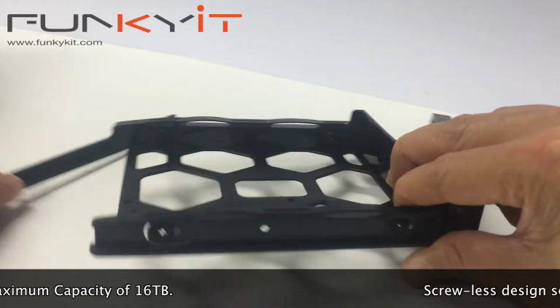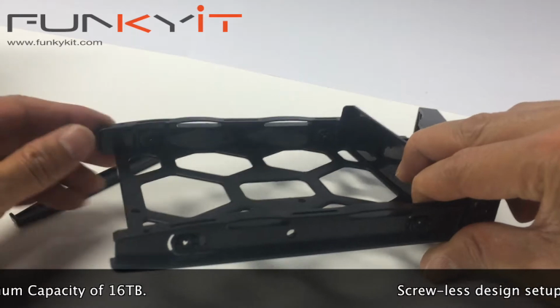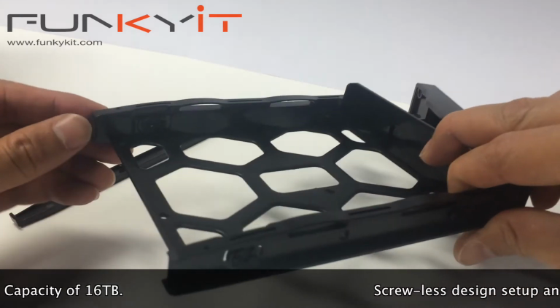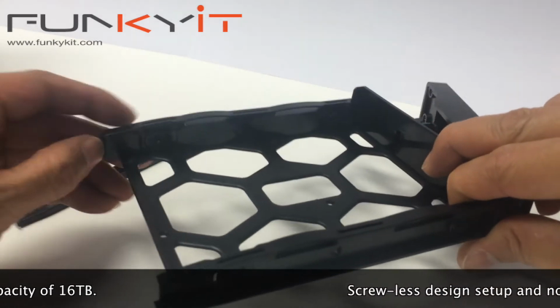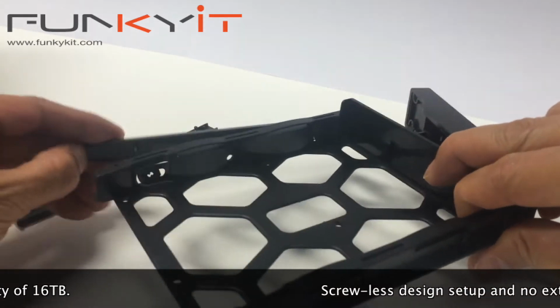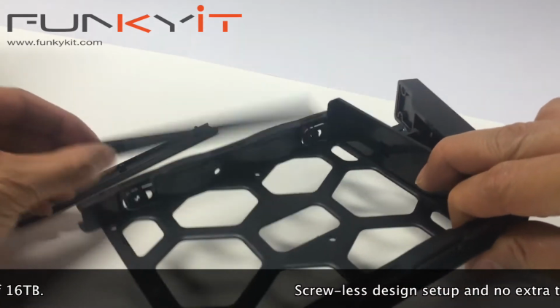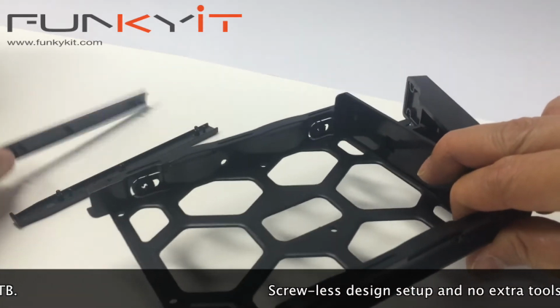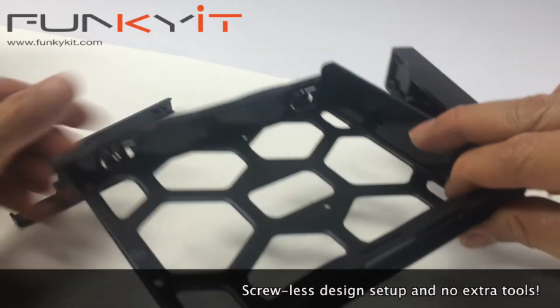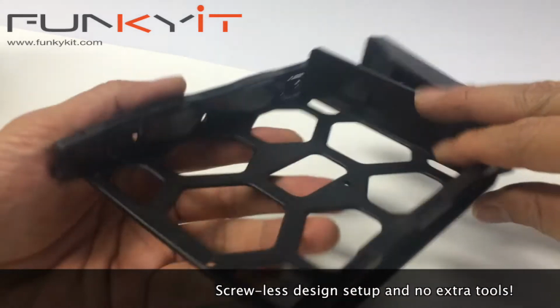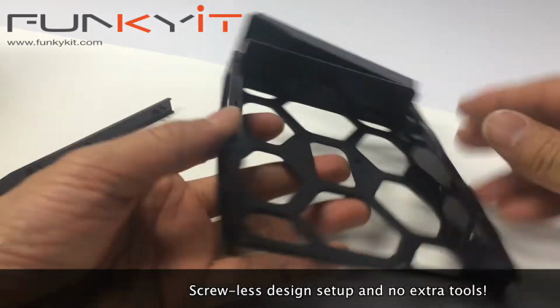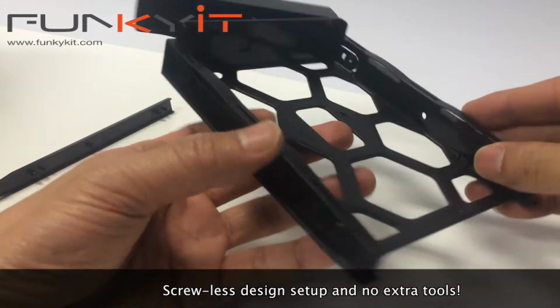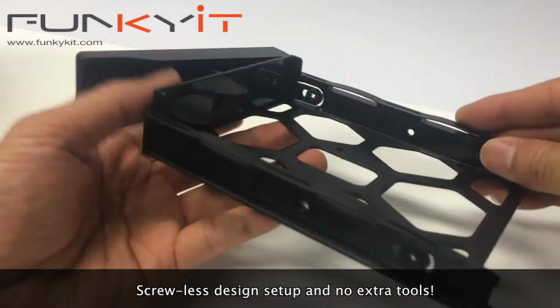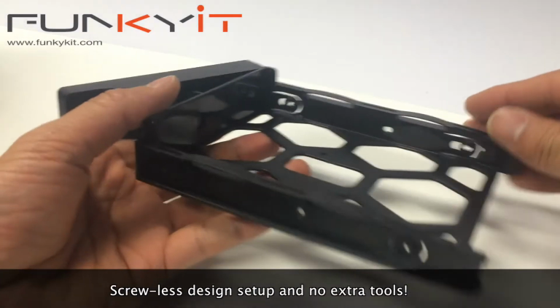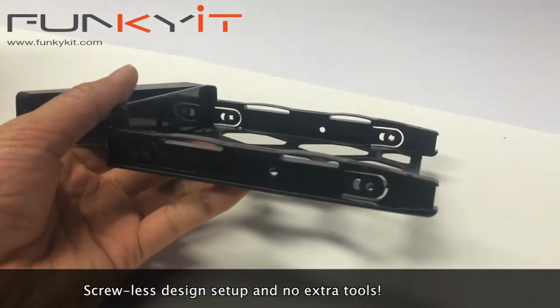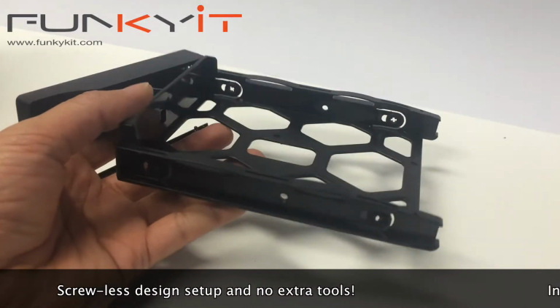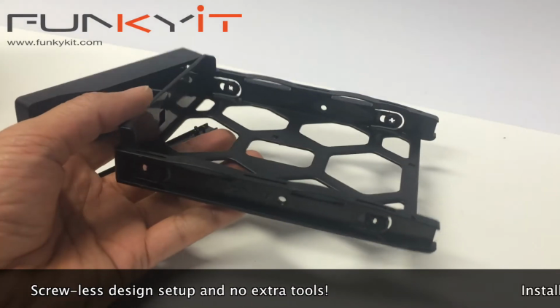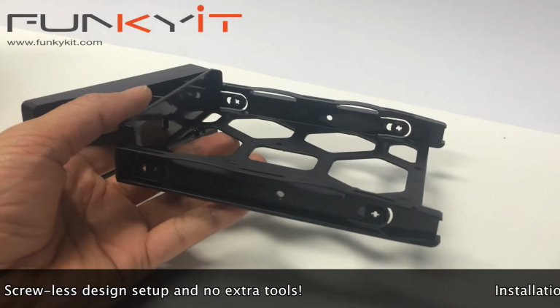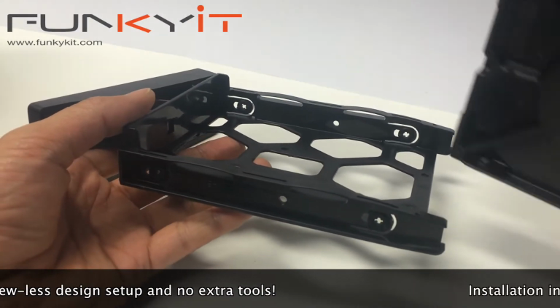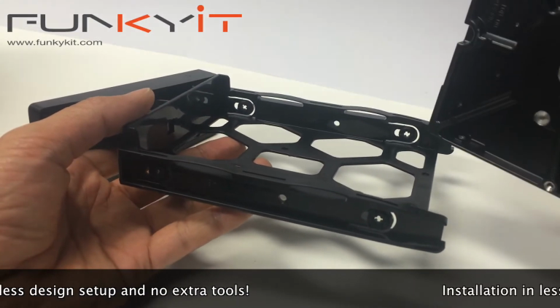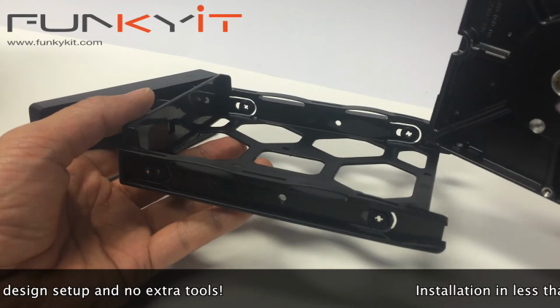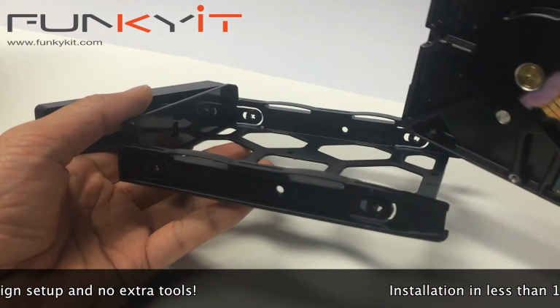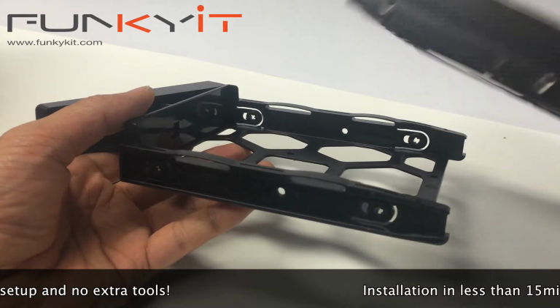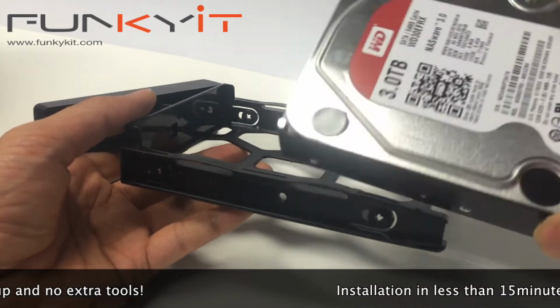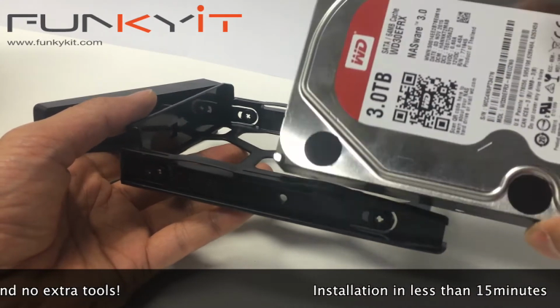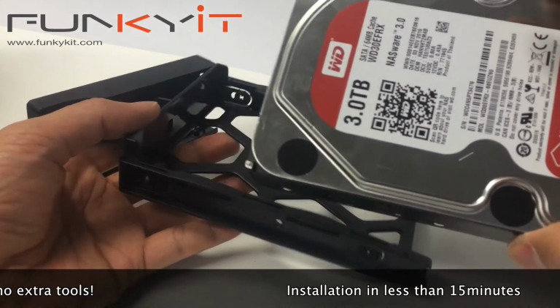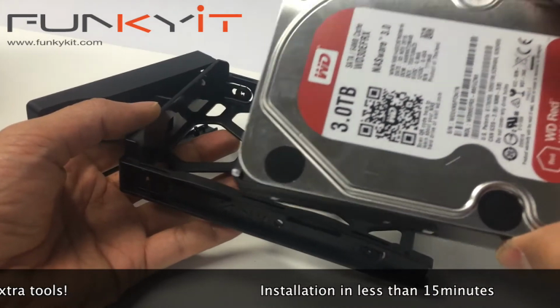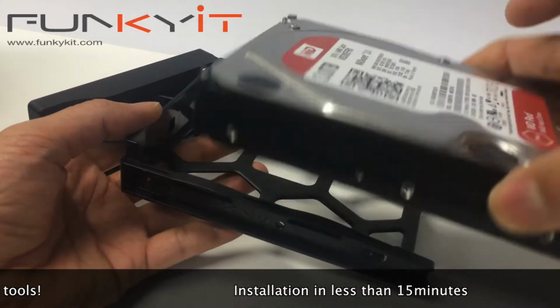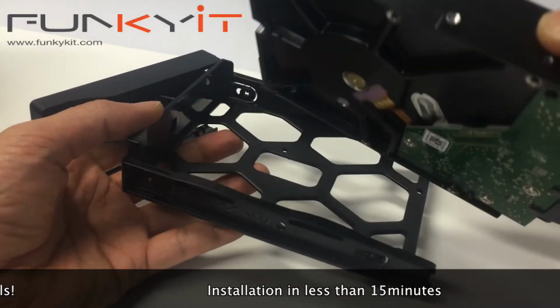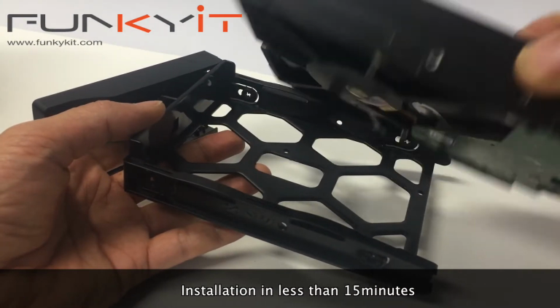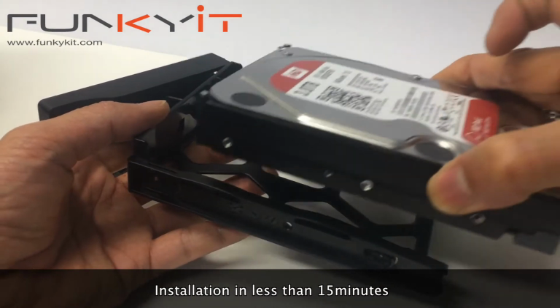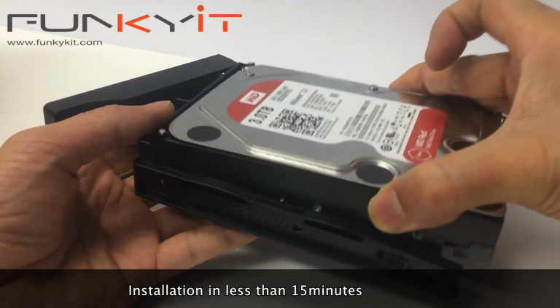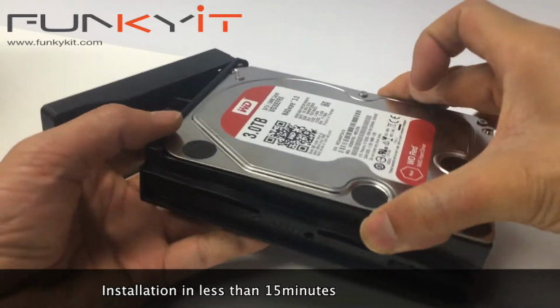The unit features a screwless design setup, which means you don't need any extra tools to mount the hard drives. You can set up the unit in a matter of minutes — seriously.